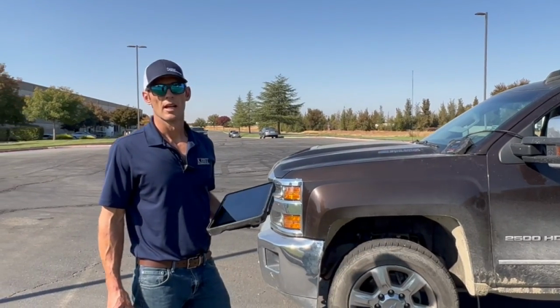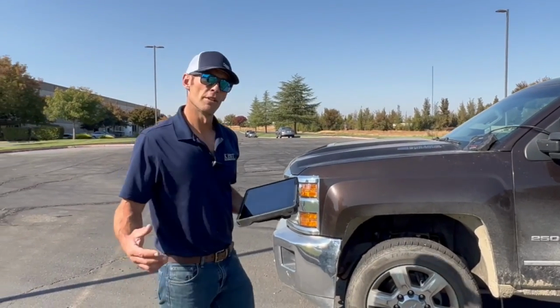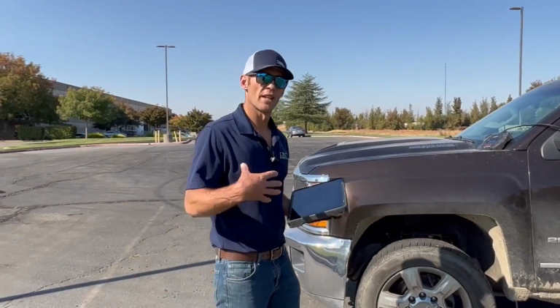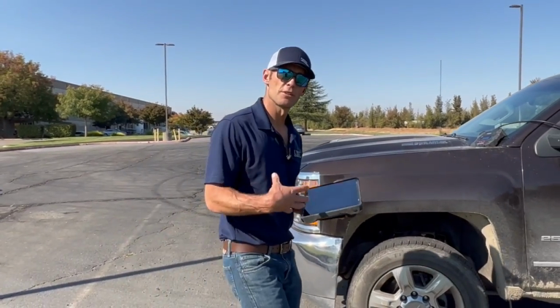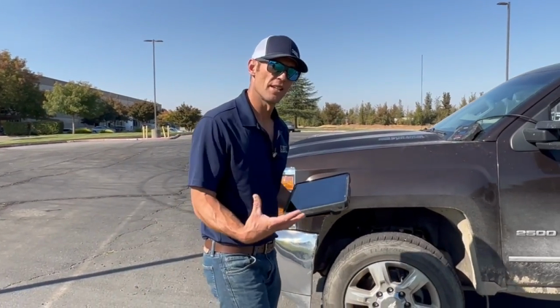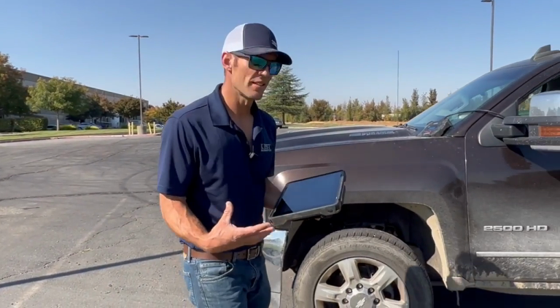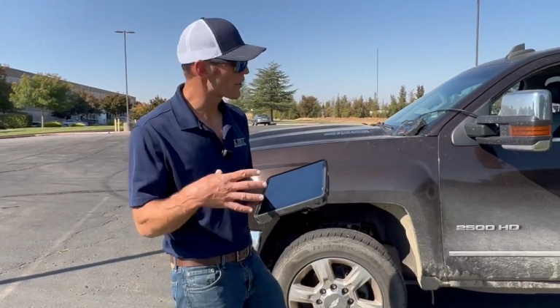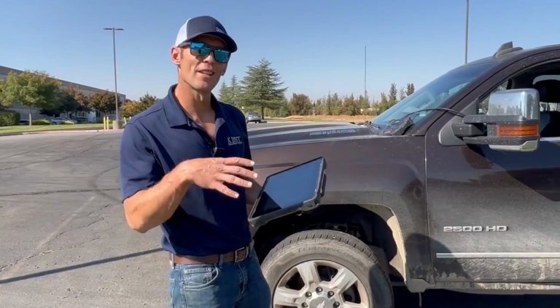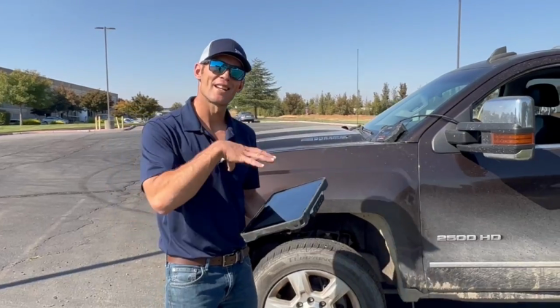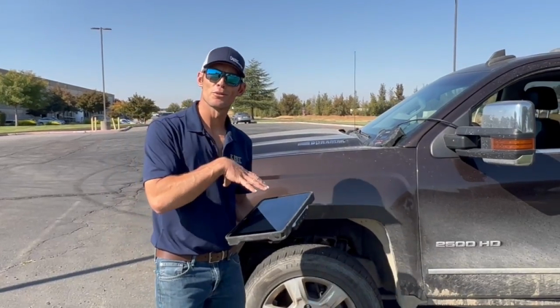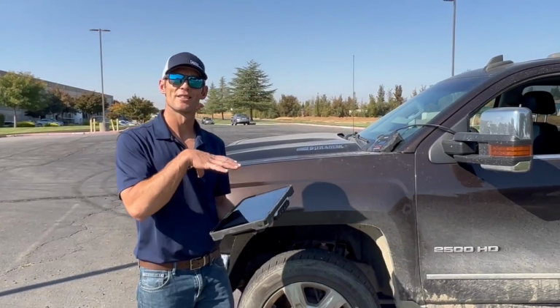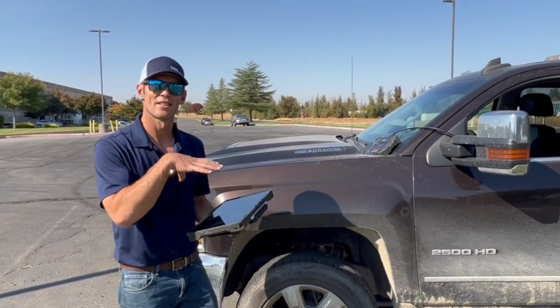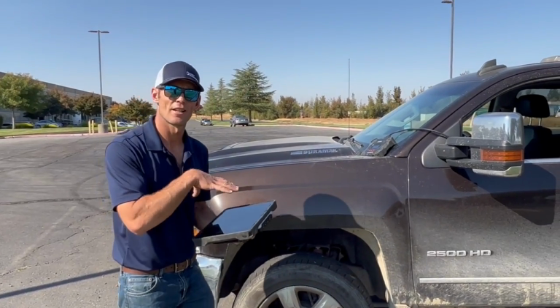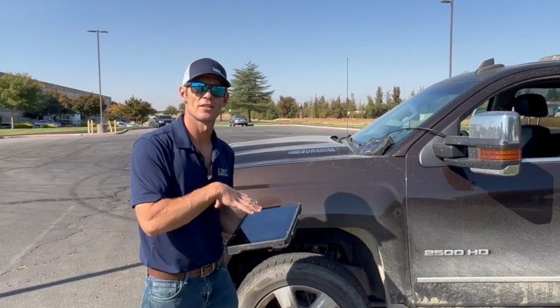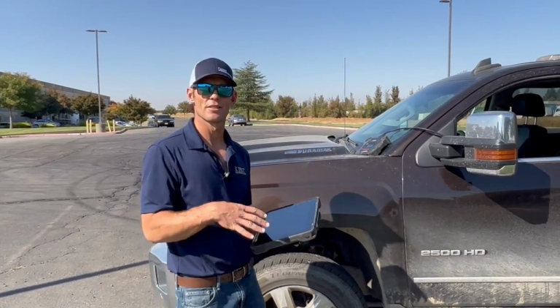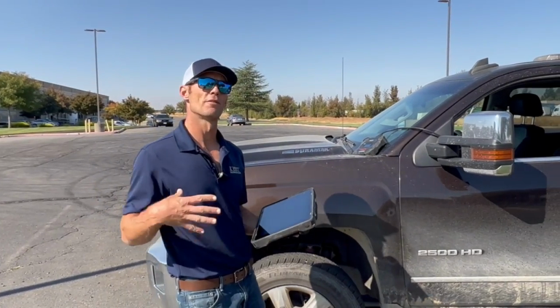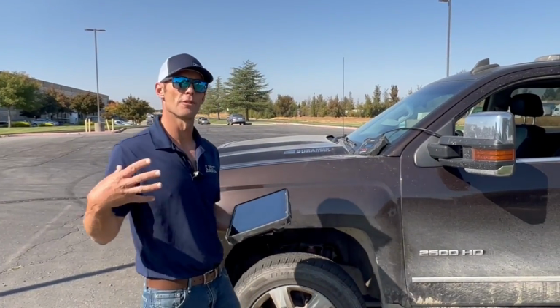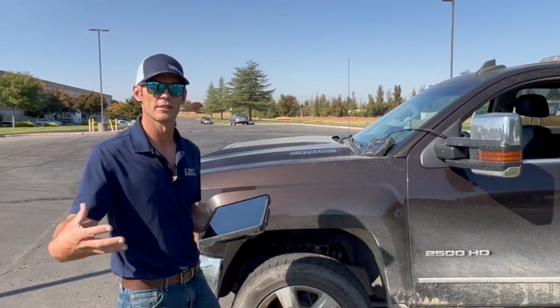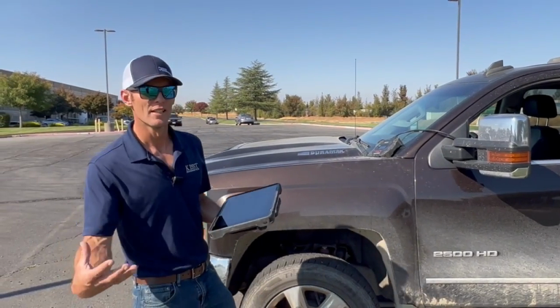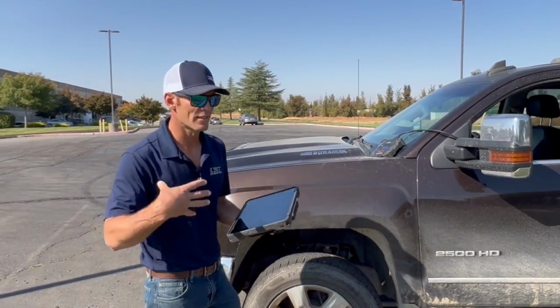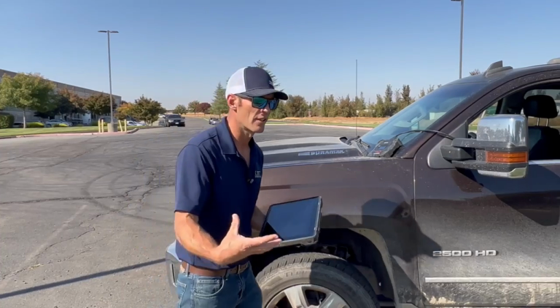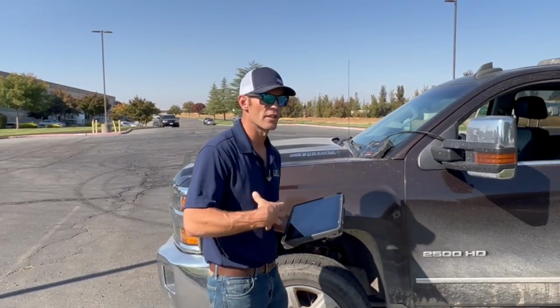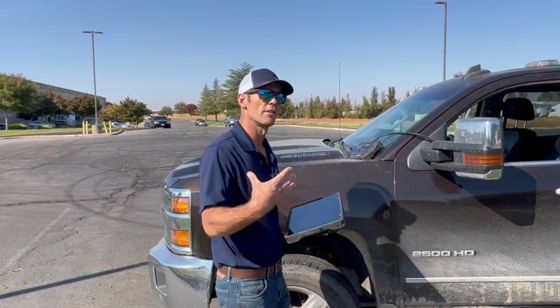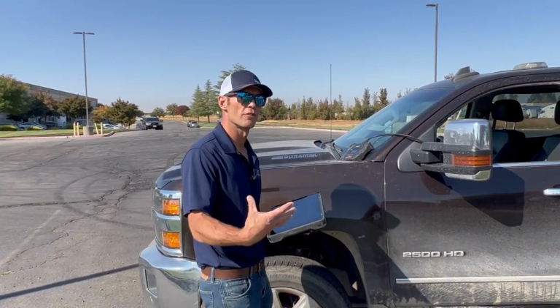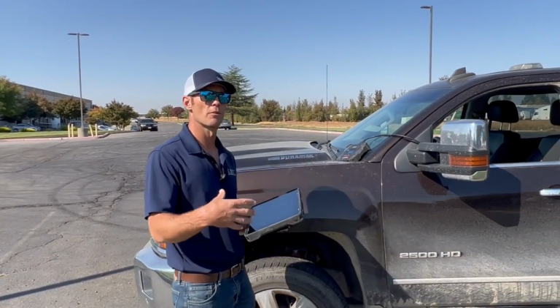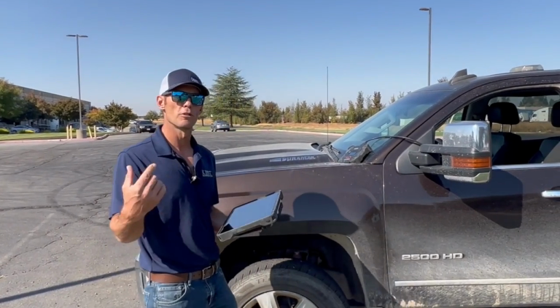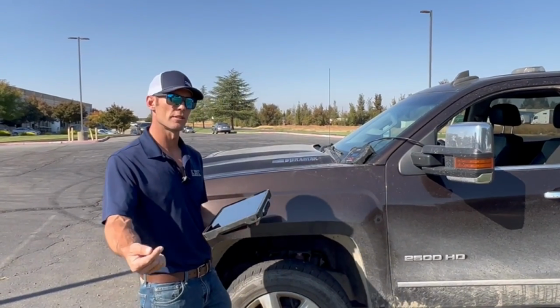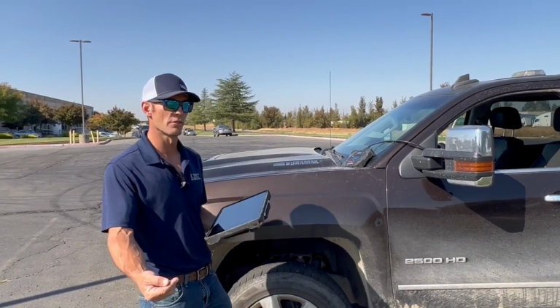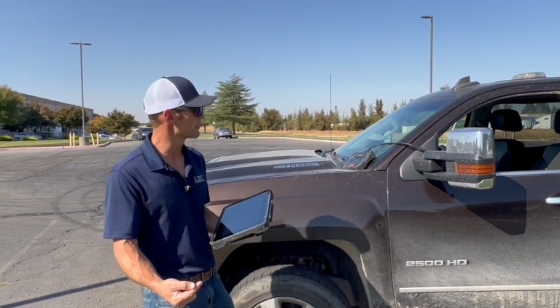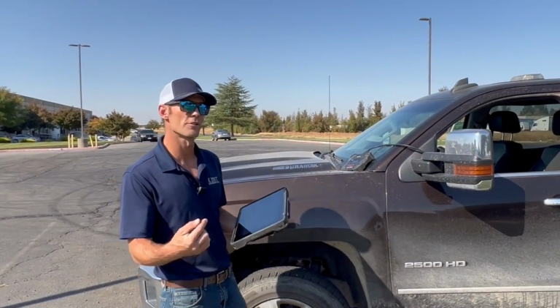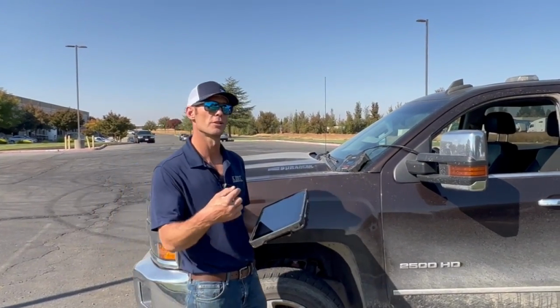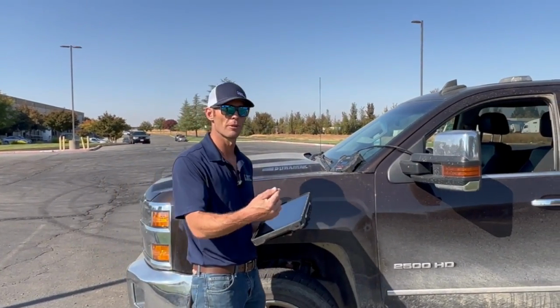Hi everyone, this is Andrew Kiss with Kiss Diagnostics. I wanted to go over the latest TEXA tools and the TEXA car diagnostic systems available through TEXA. As a TEXA direct dealer, I want to give you this information and help you to be as successful as possible, and also know what to expect.